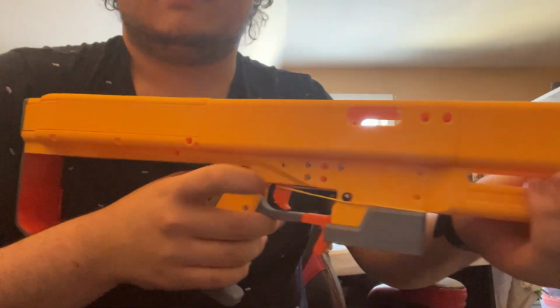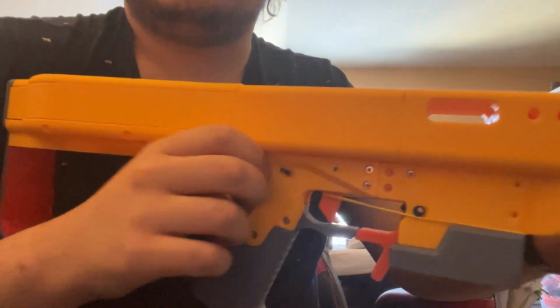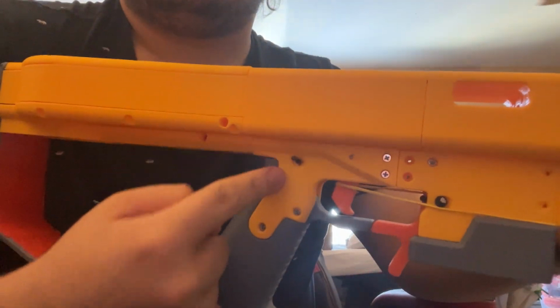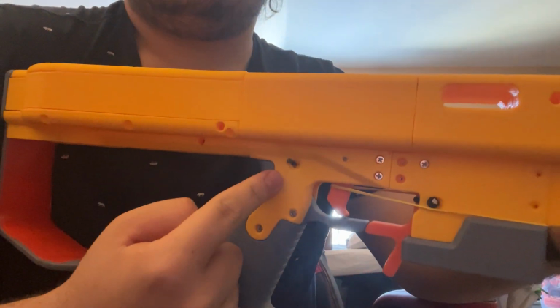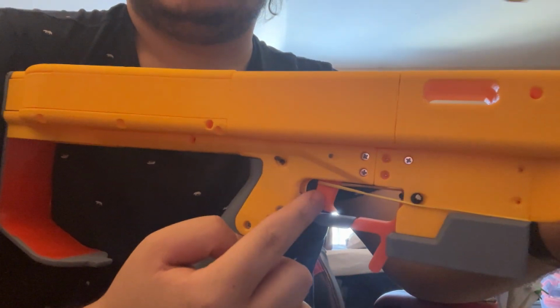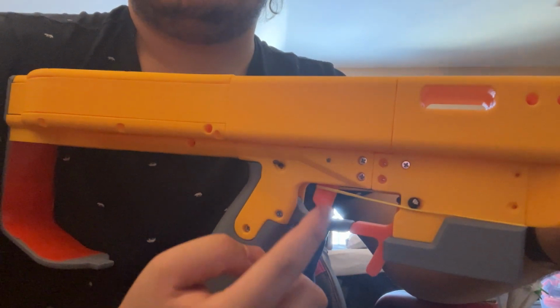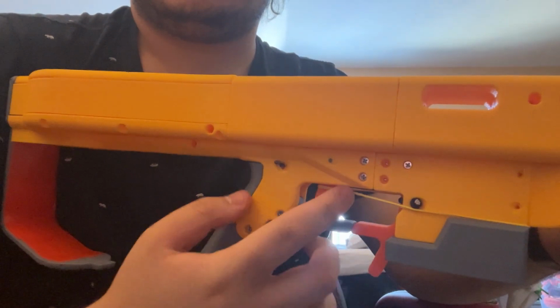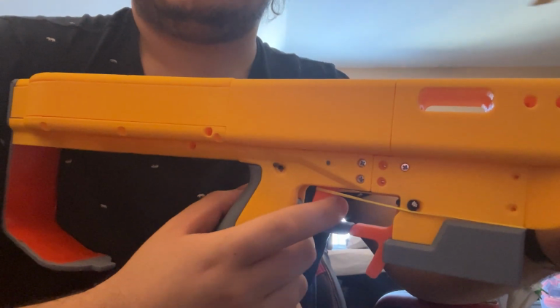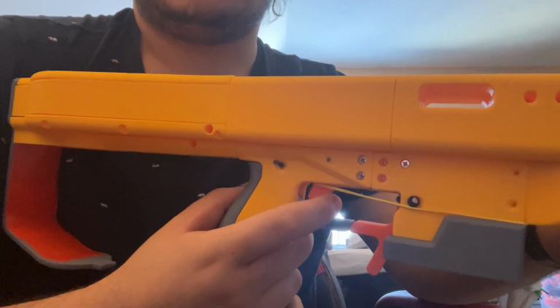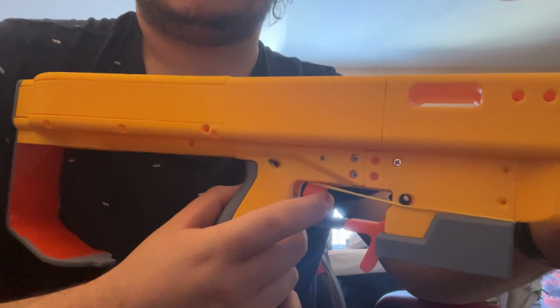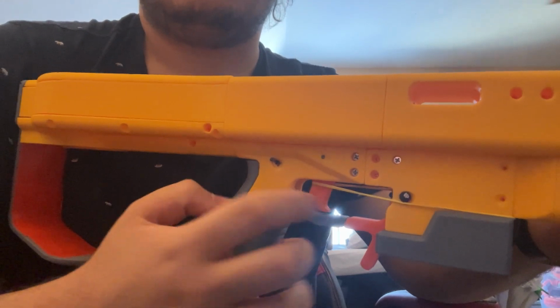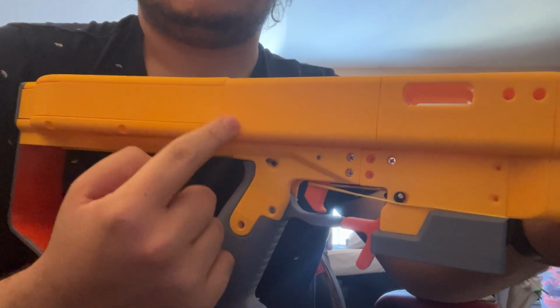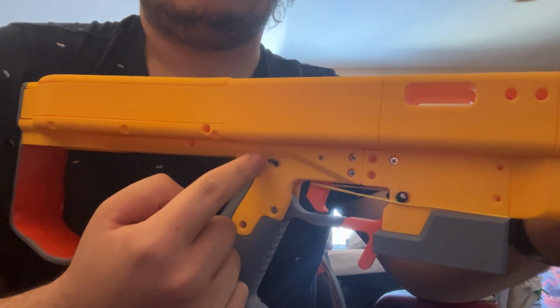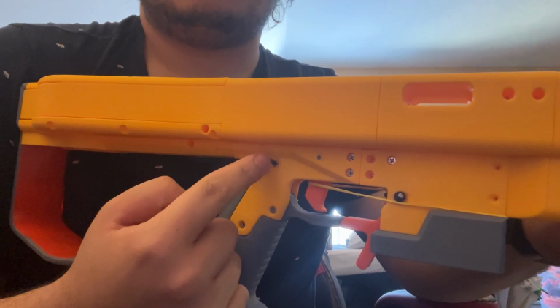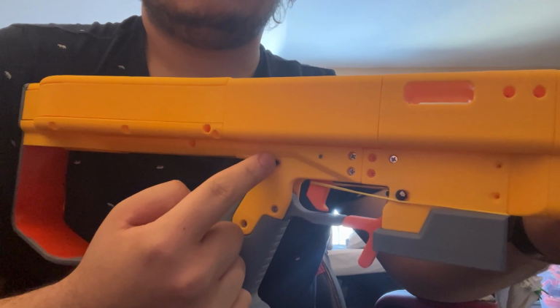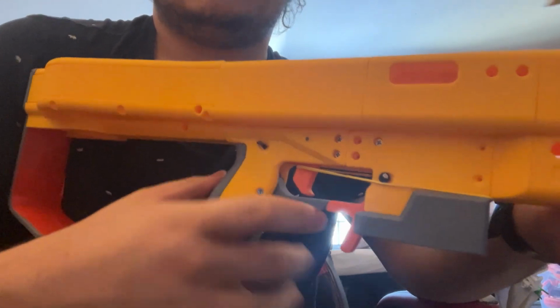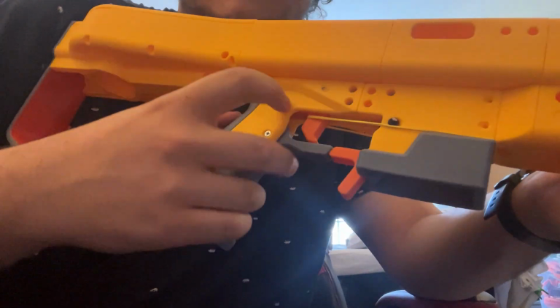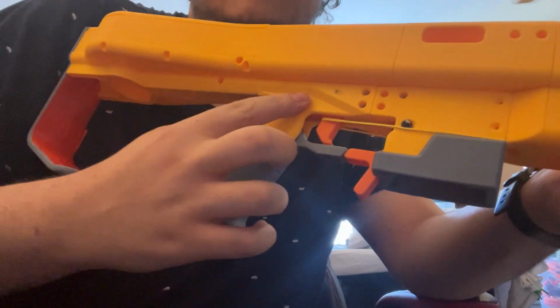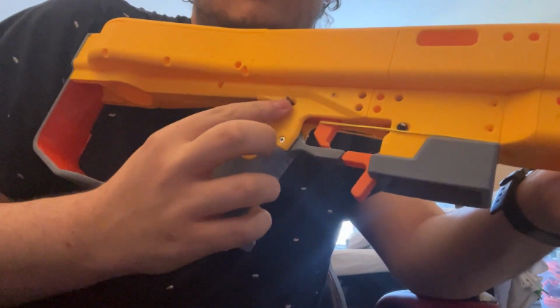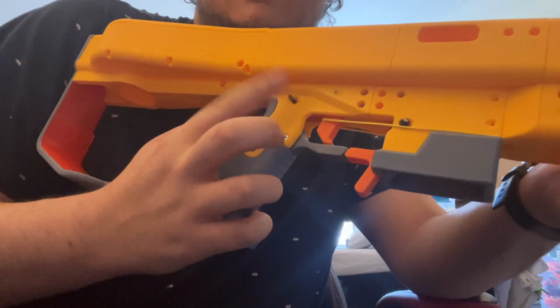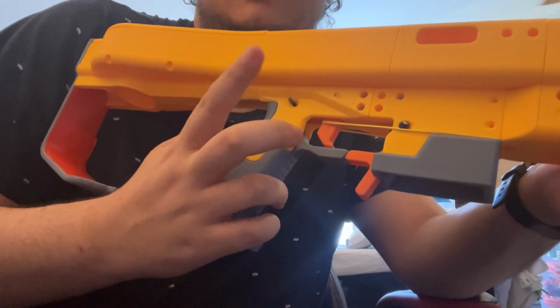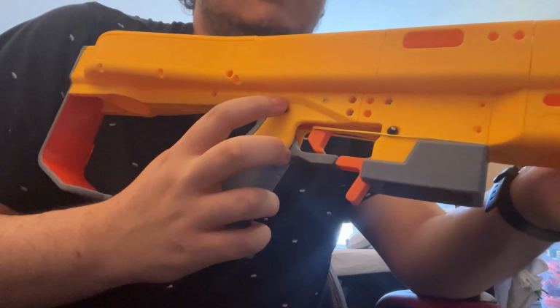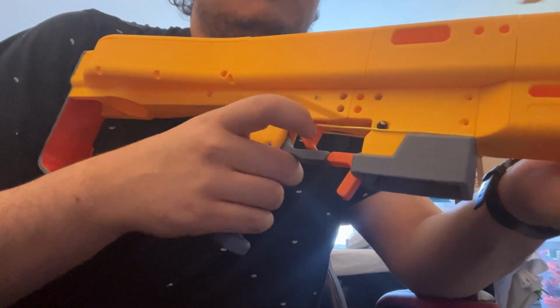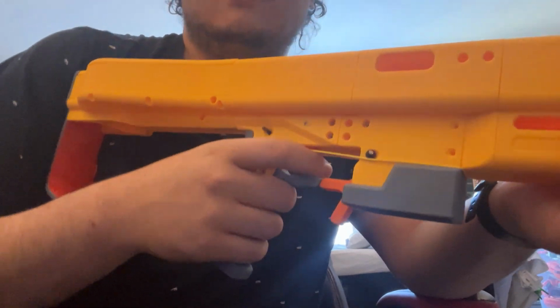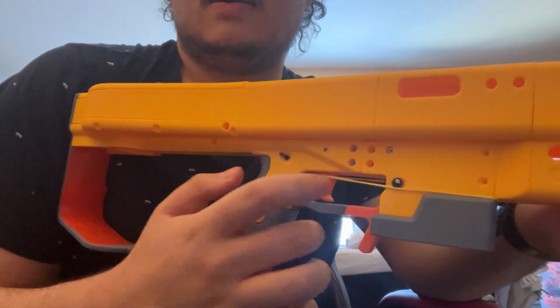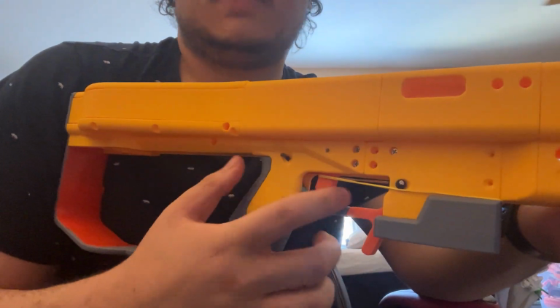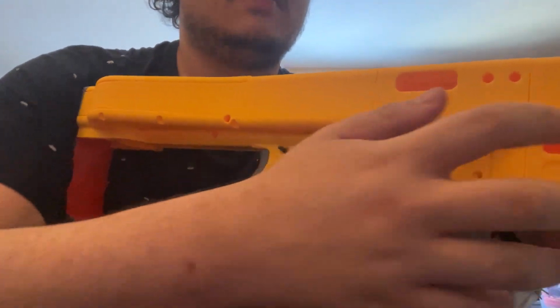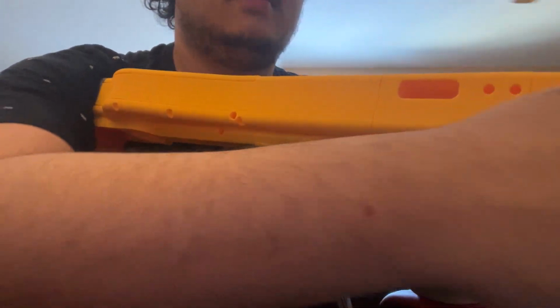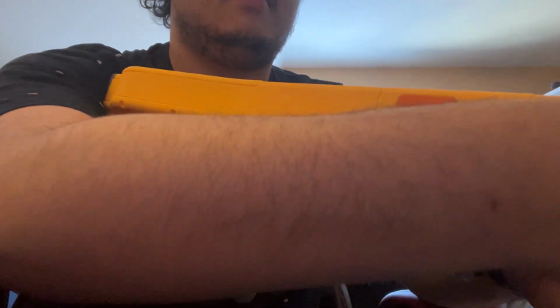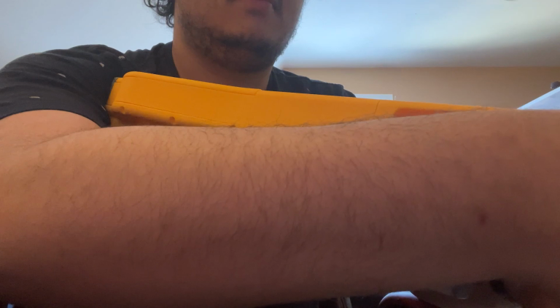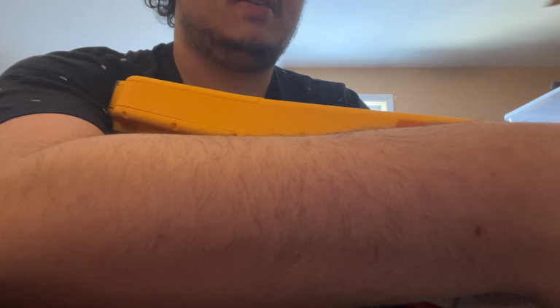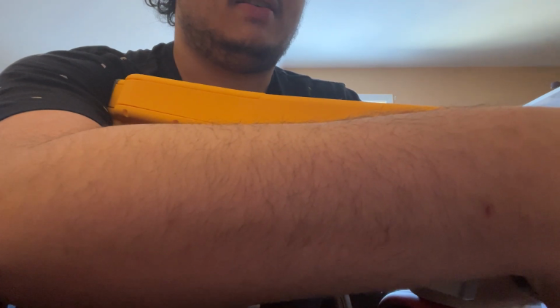I had to do some extreme jank to get the trigger to work, because I apparently mis-sized the holes for the pins there, so they stick out the end — they stick out the side of the blaster, which is bad. And the trigger spring didn't fit either.